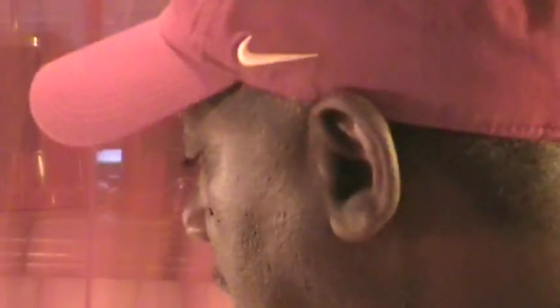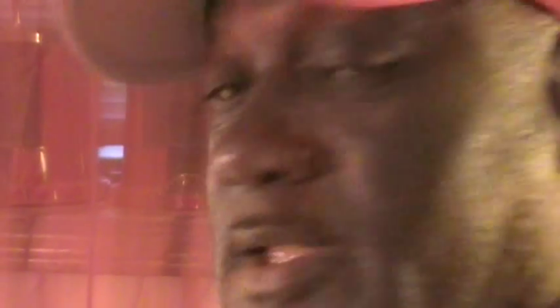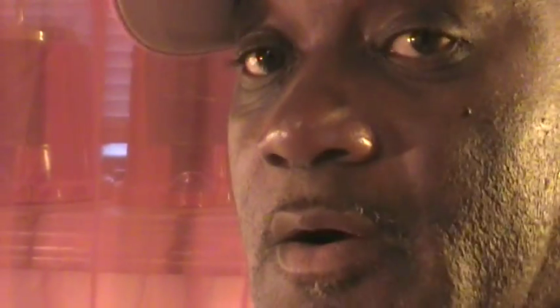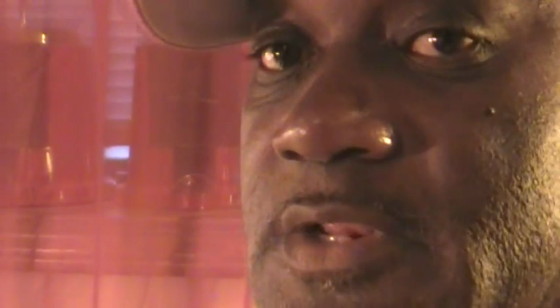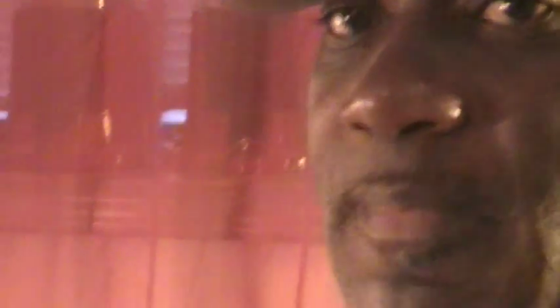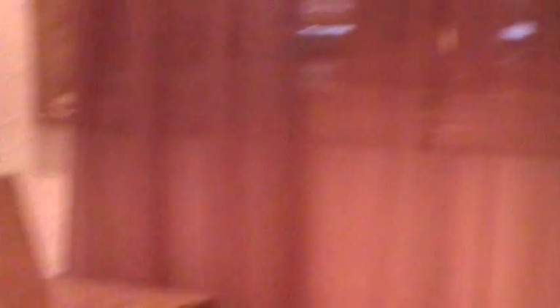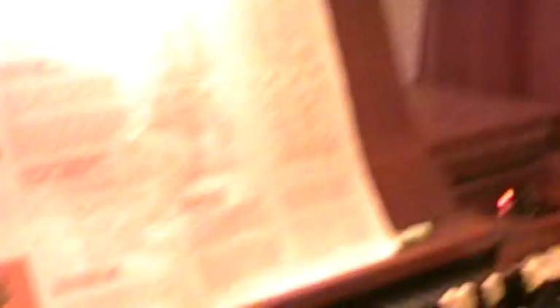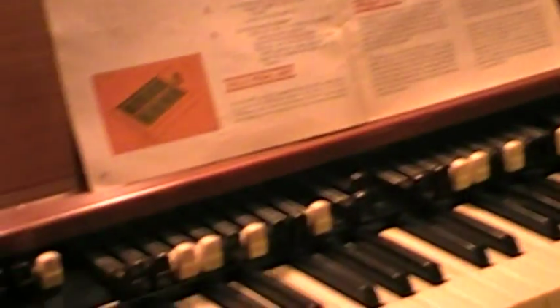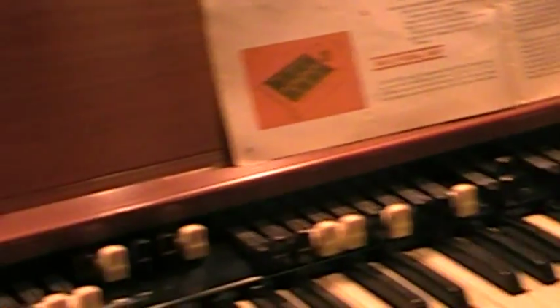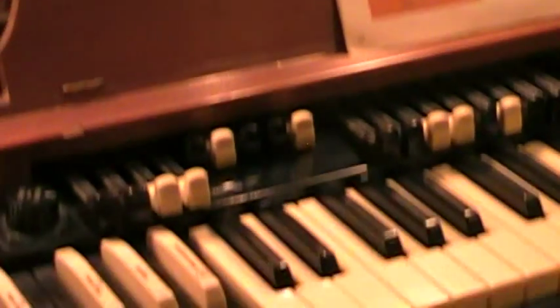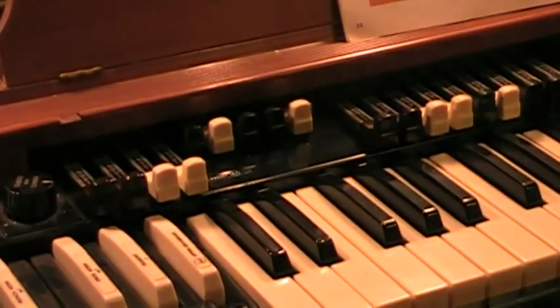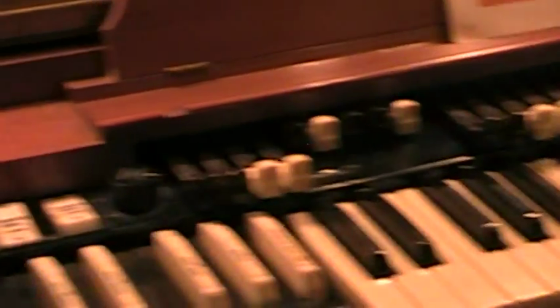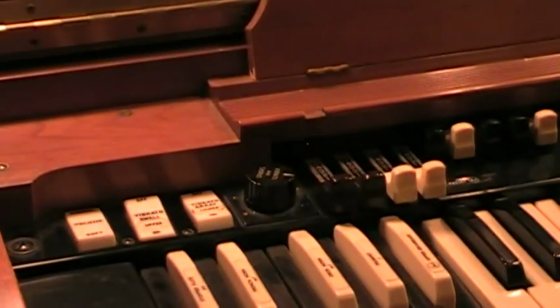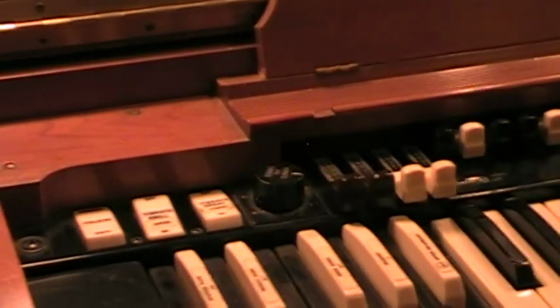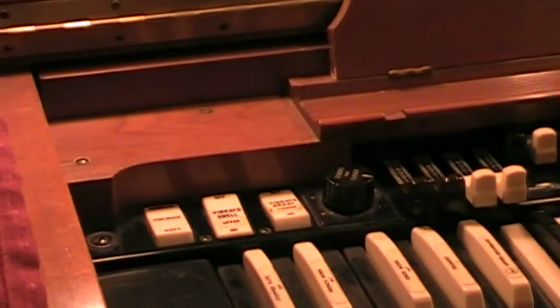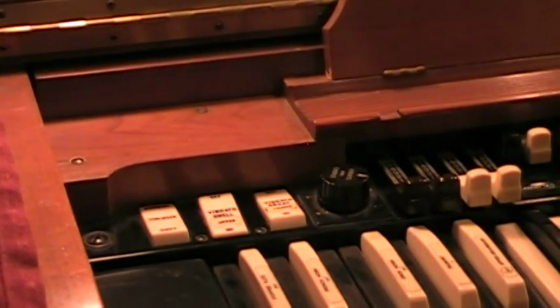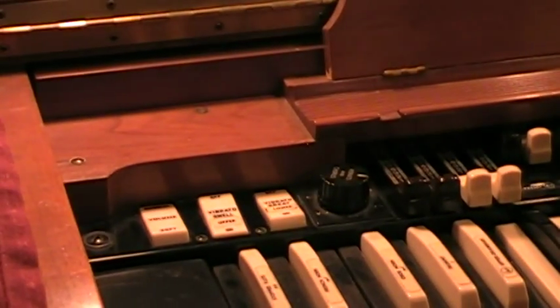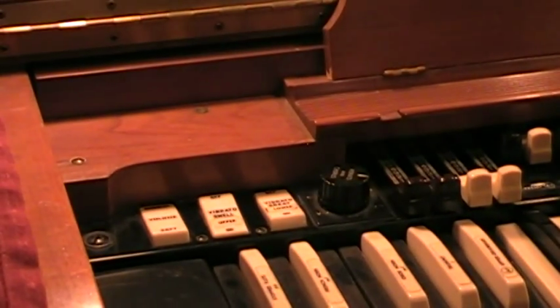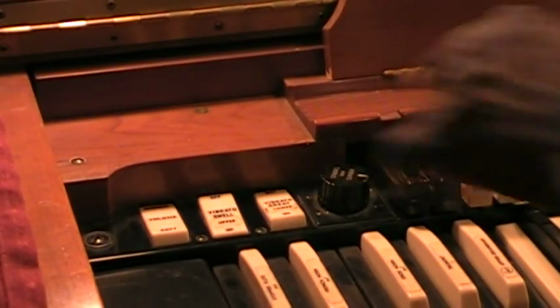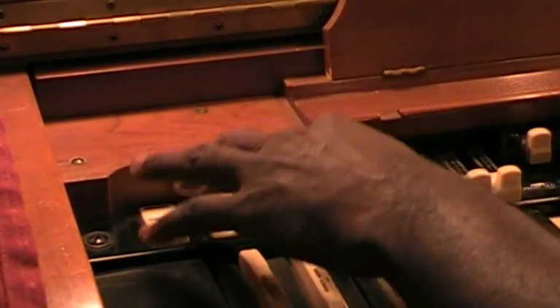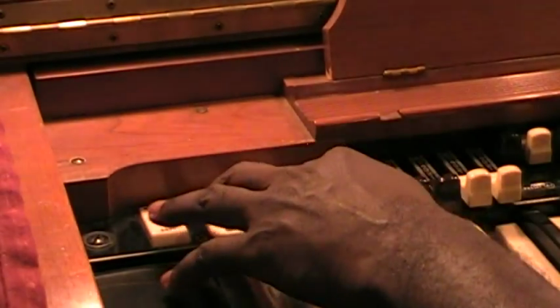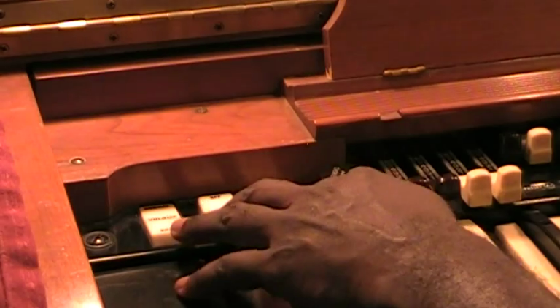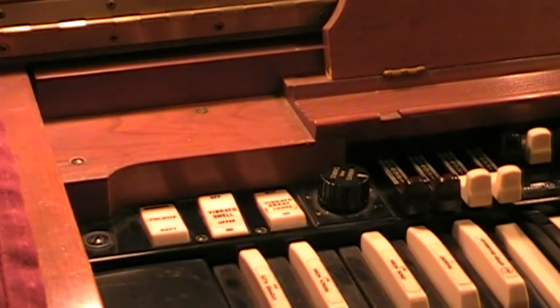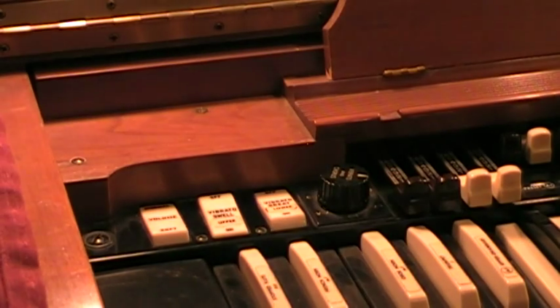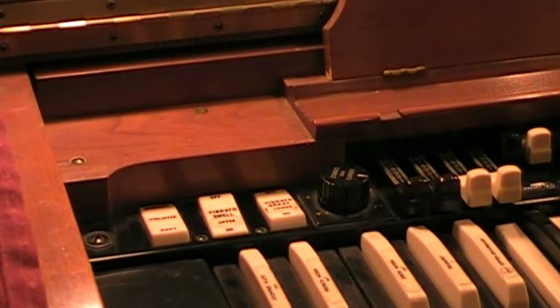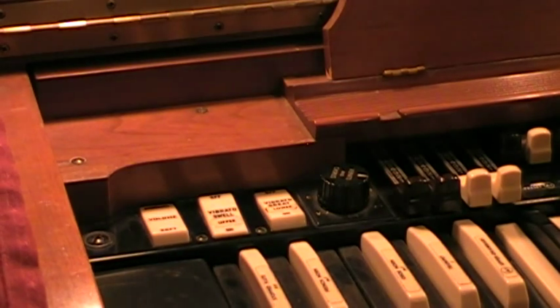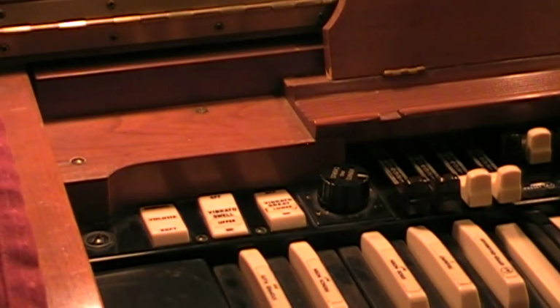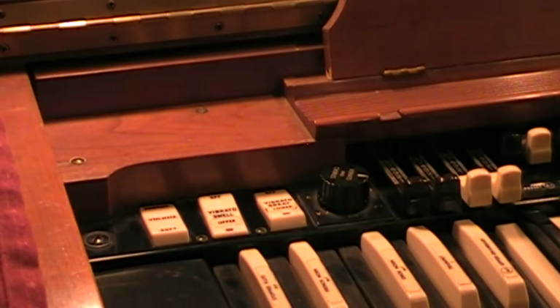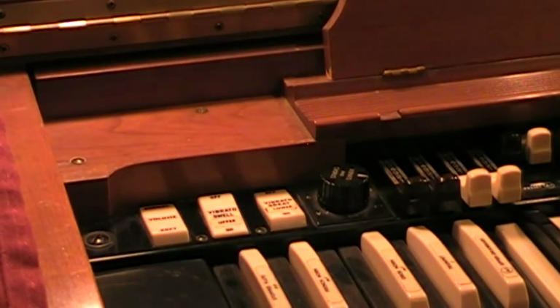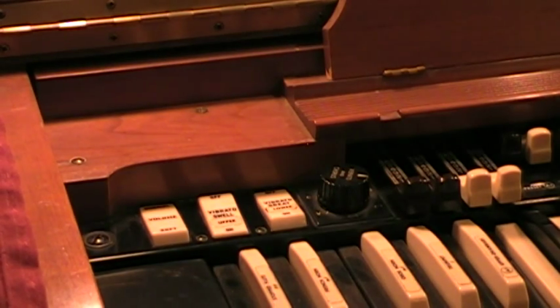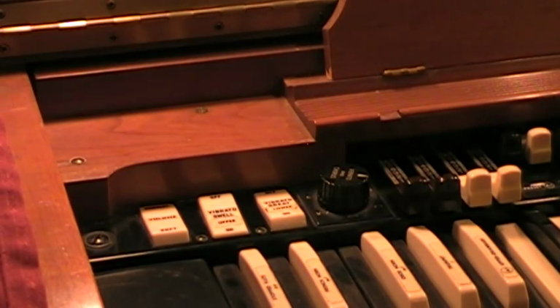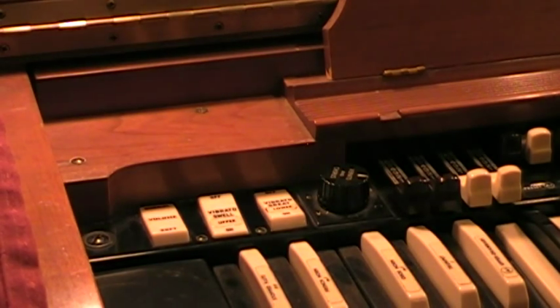Now that's the upper manual. We're going to use the same drawbar settings and play the lower manual. Here we go — same drawbar settings — and depress the vibrato great.